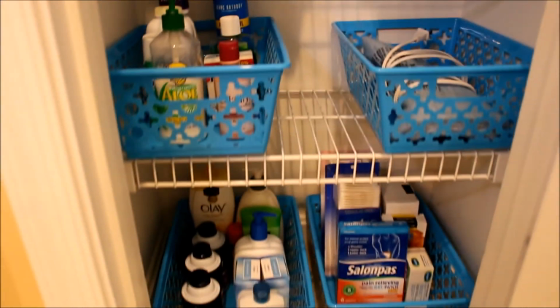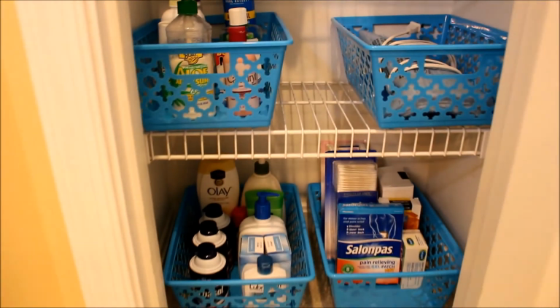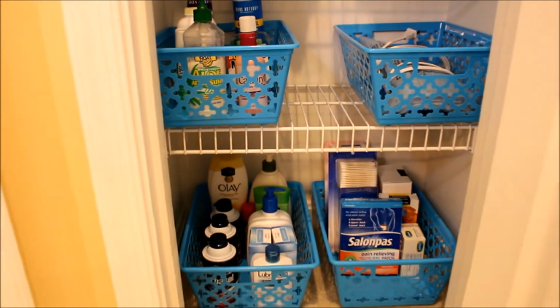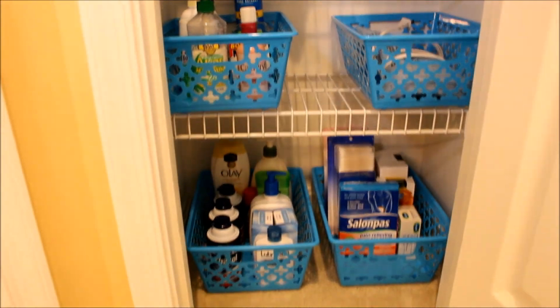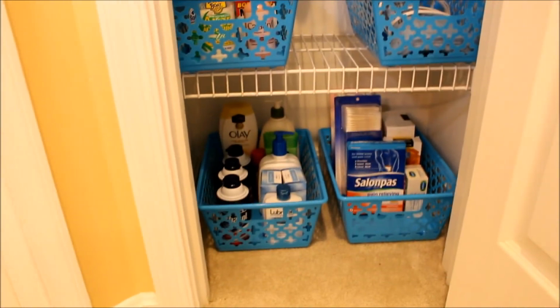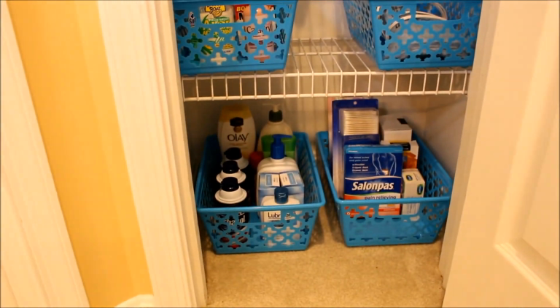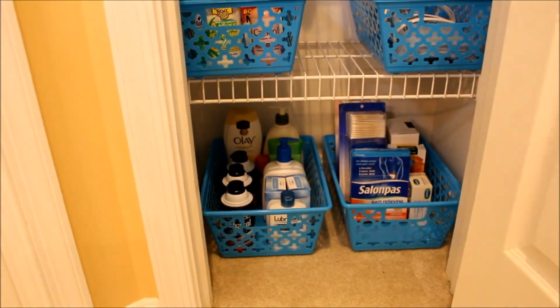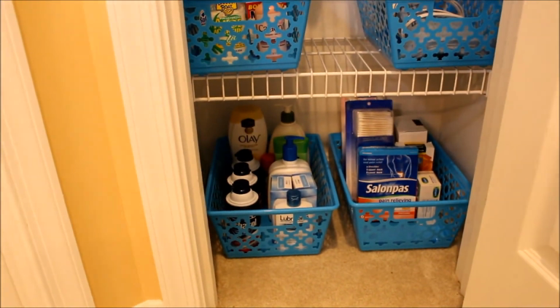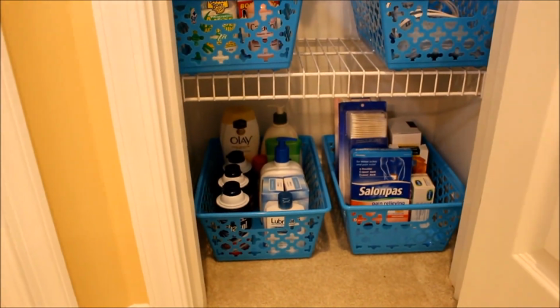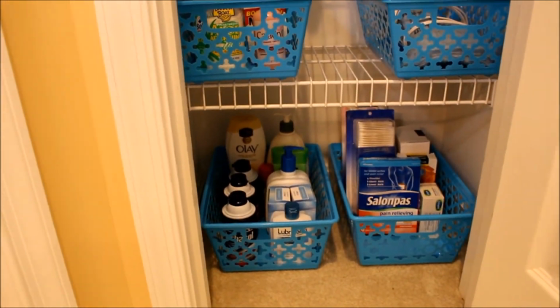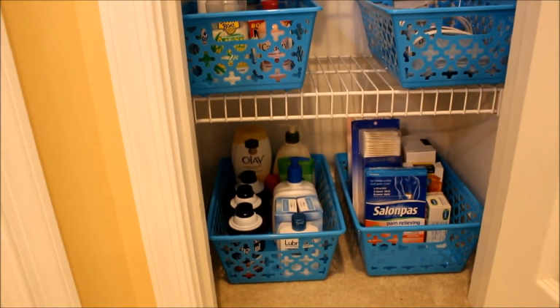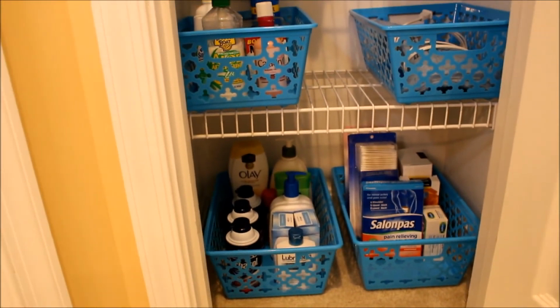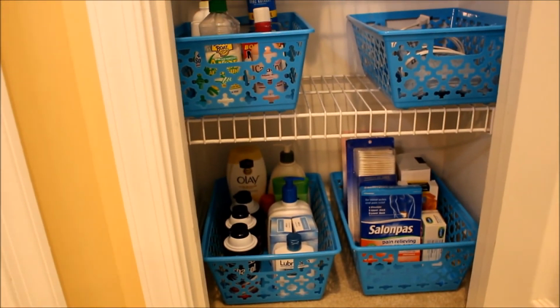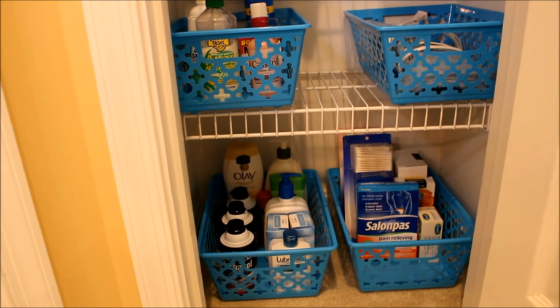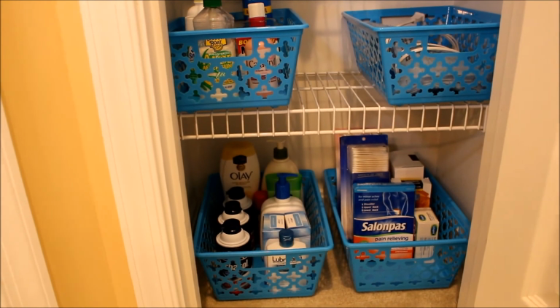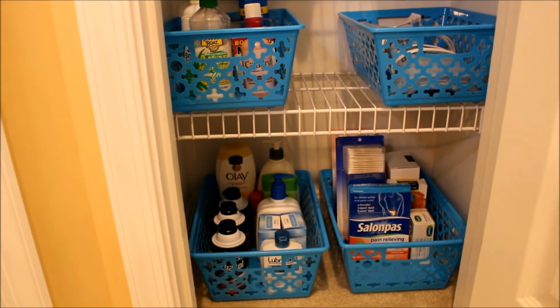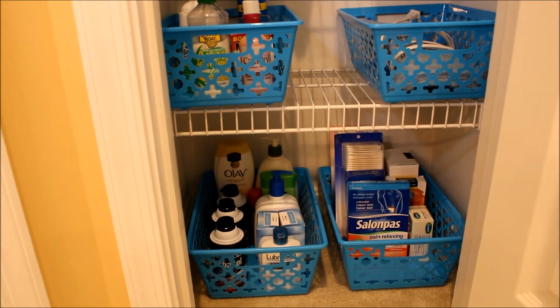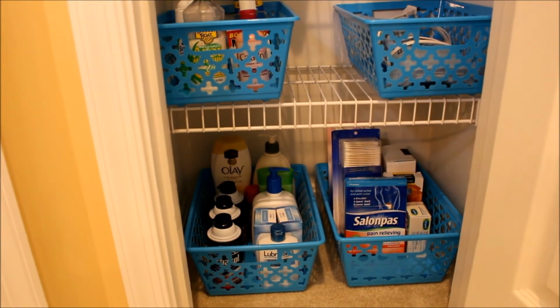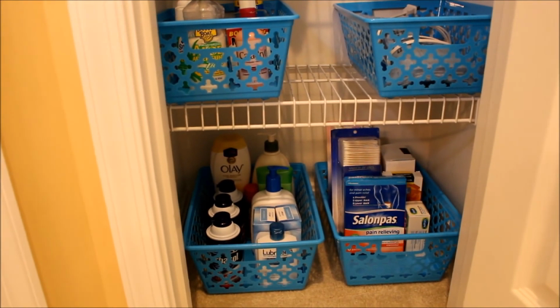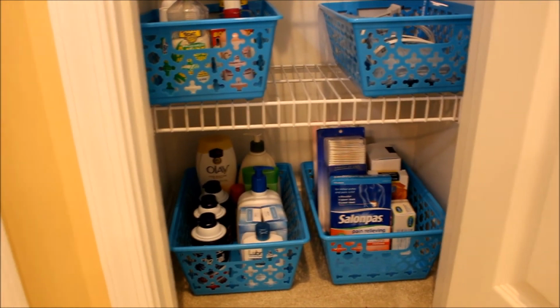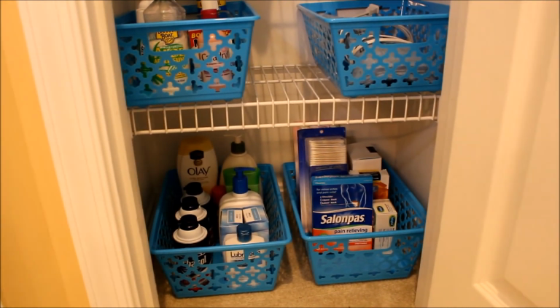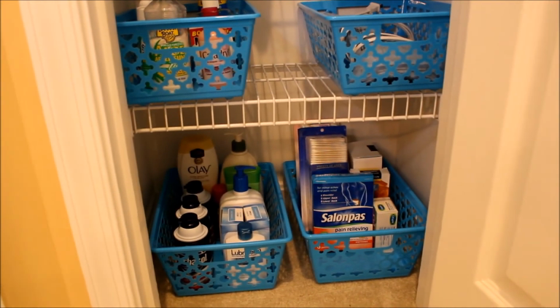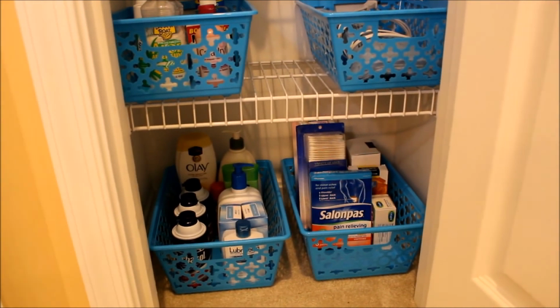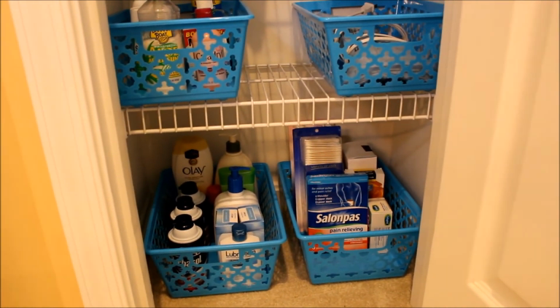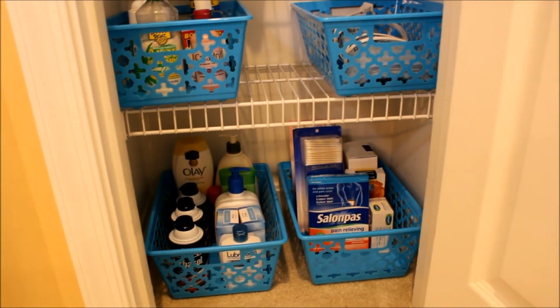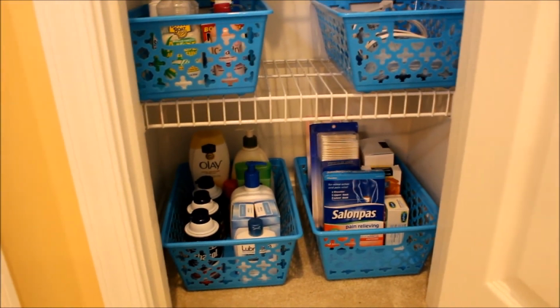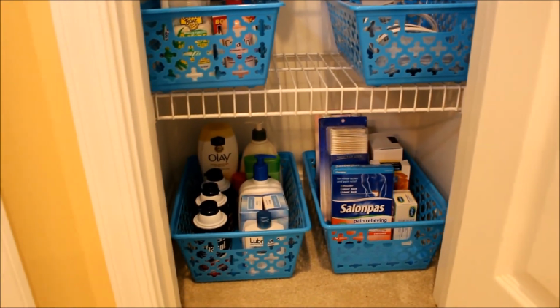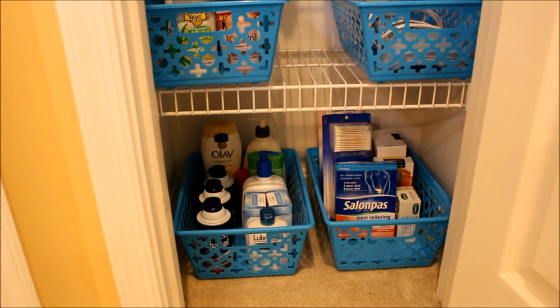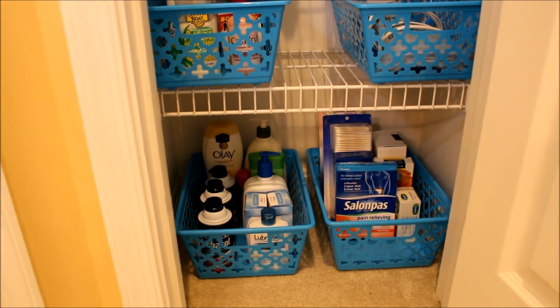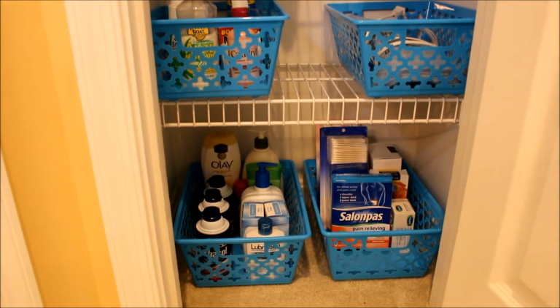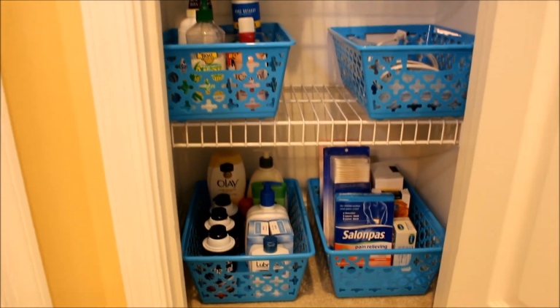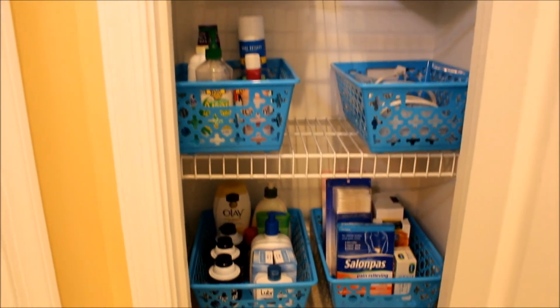Down at the bottom, where that three-drawer container was, I now have all of our extra body washes, lotions, shaving cream, Q-tips — all the things that we didn't have room for before.